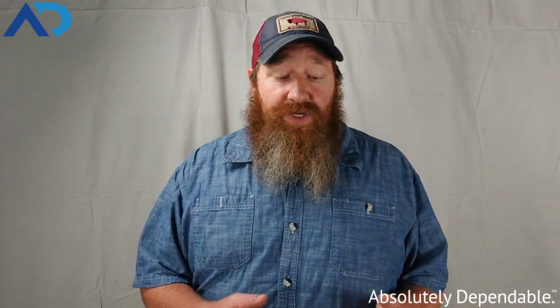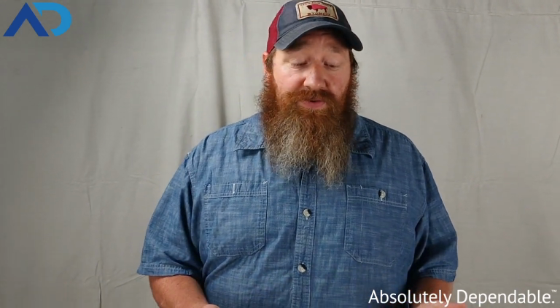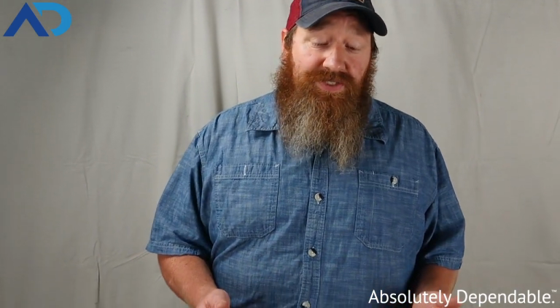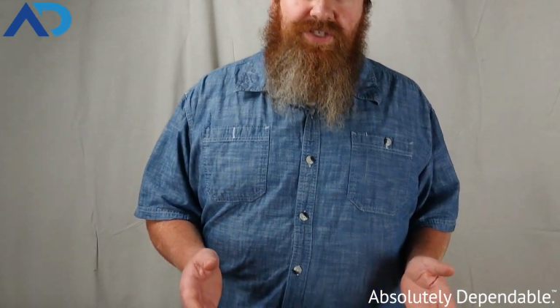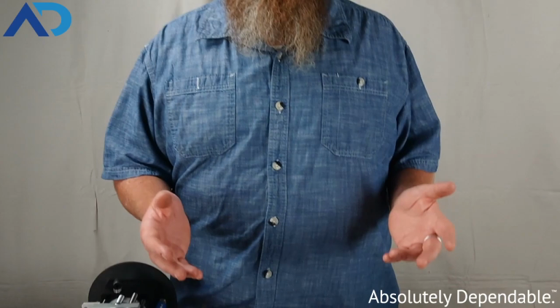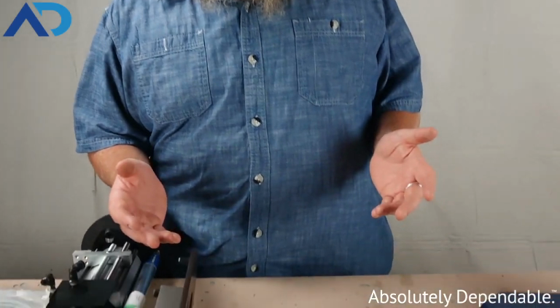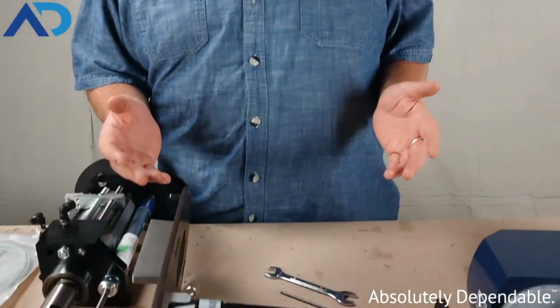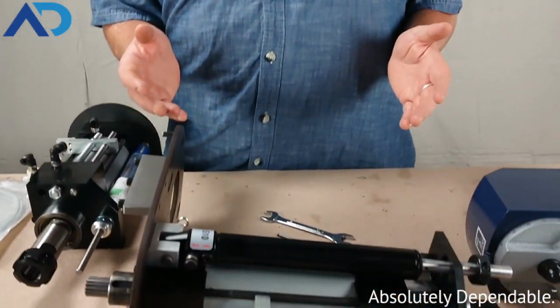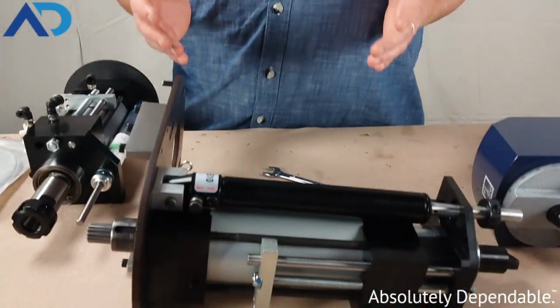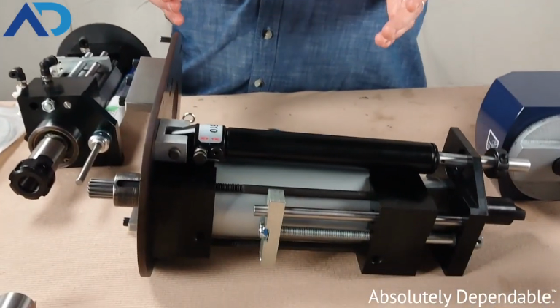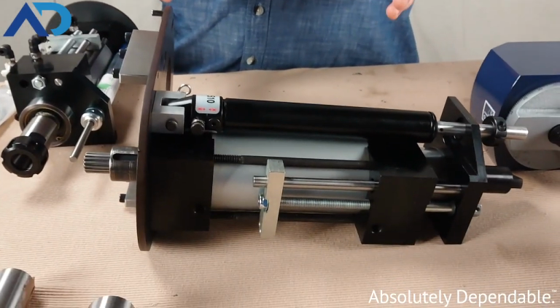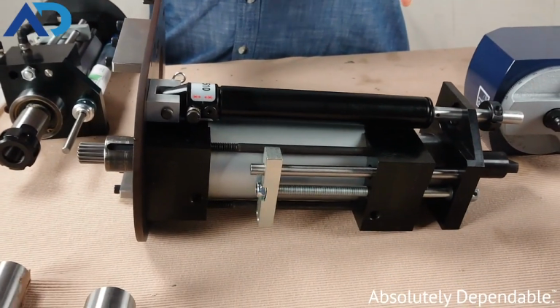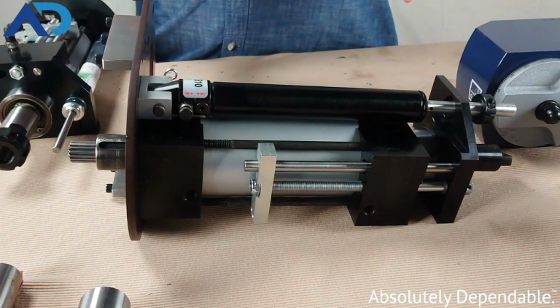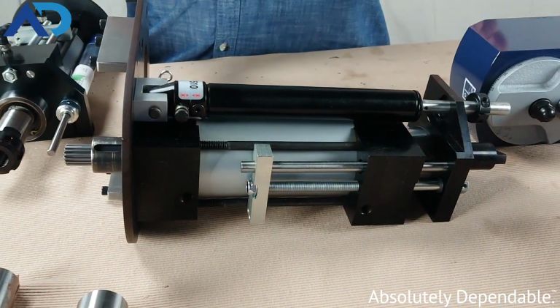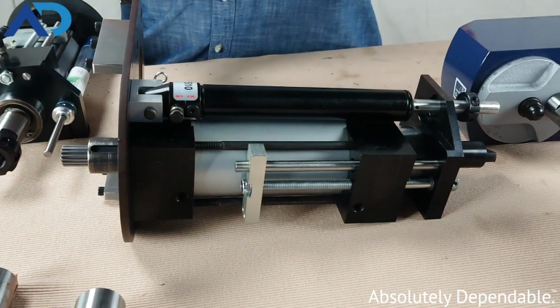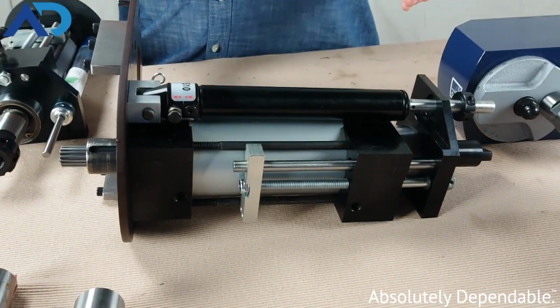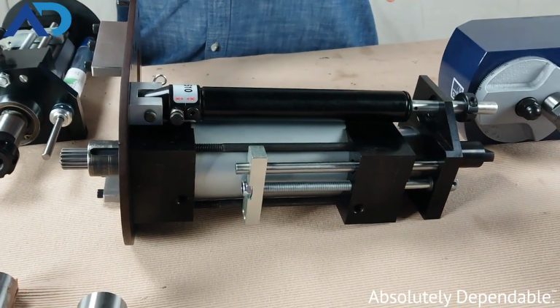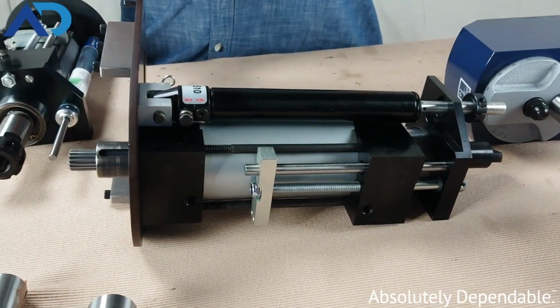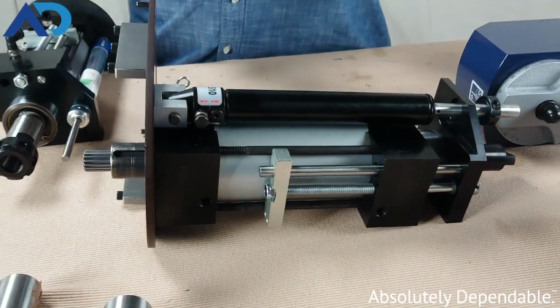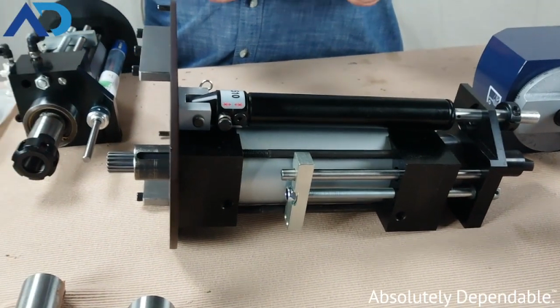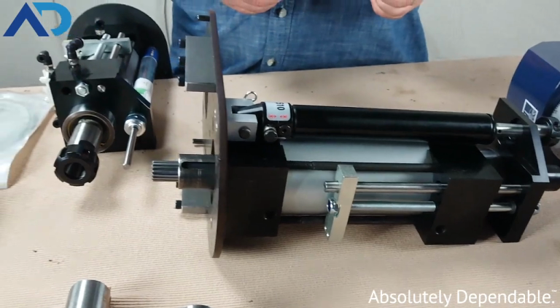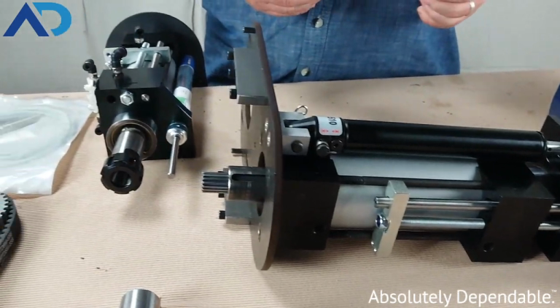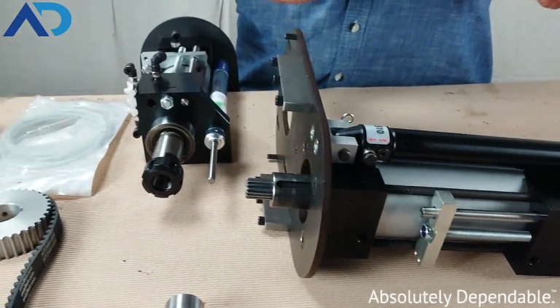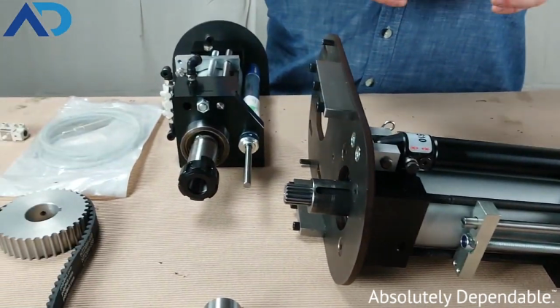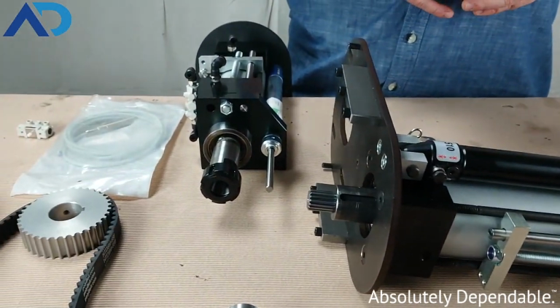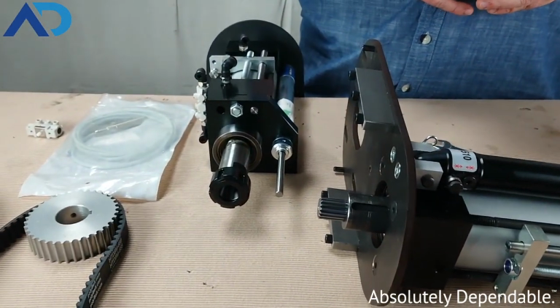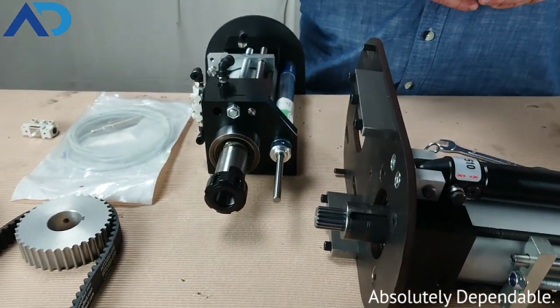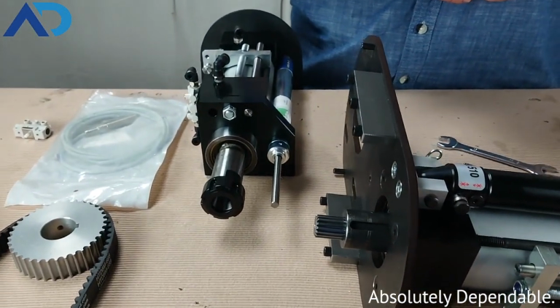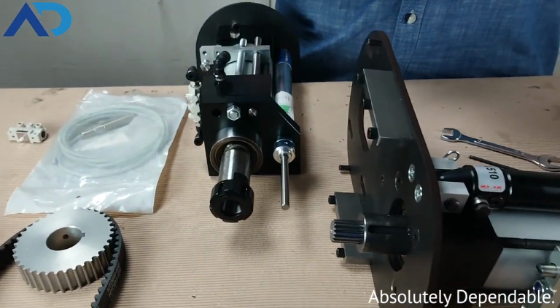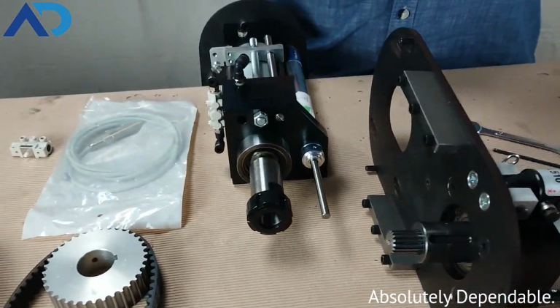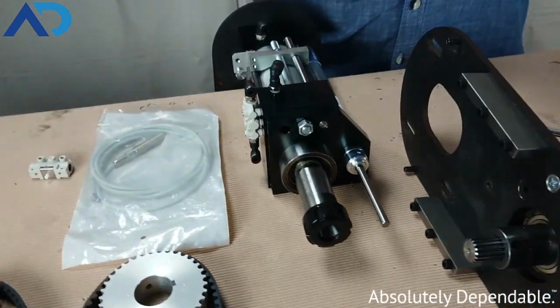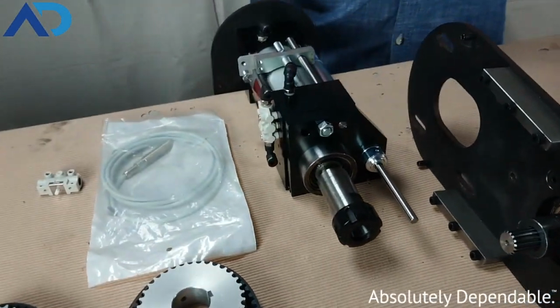The 2000 series comes in three different basic models: a two inch, a four inch, and a nine inch stroke. This is the four inch, which is our standard, but we use the others in the applications where it's most appropriate to do that.